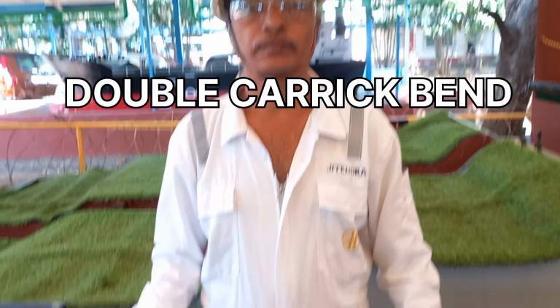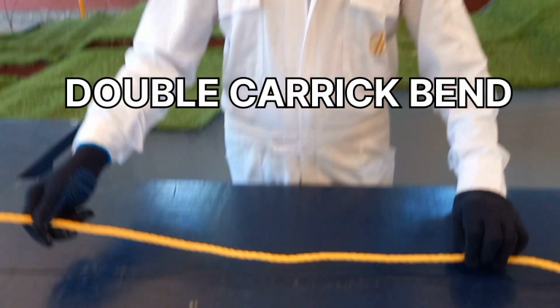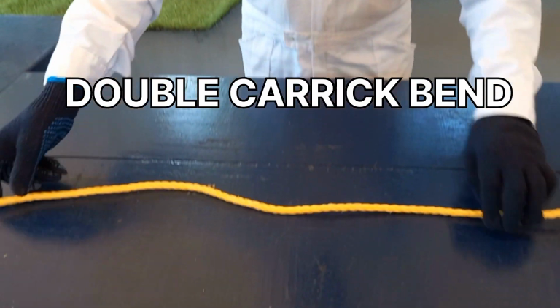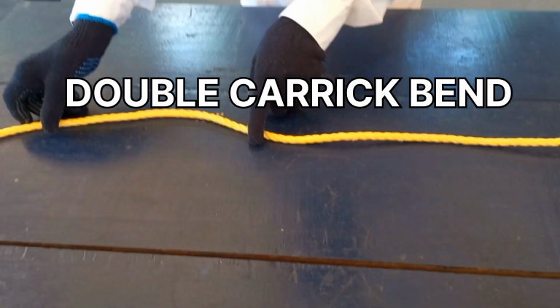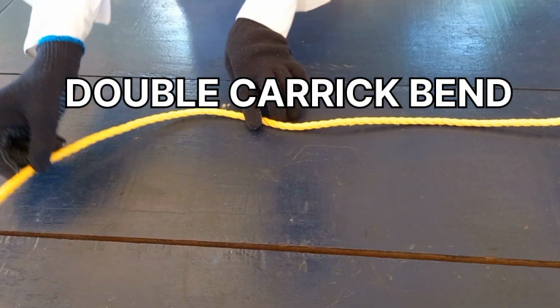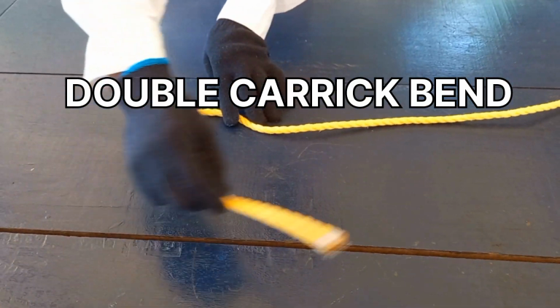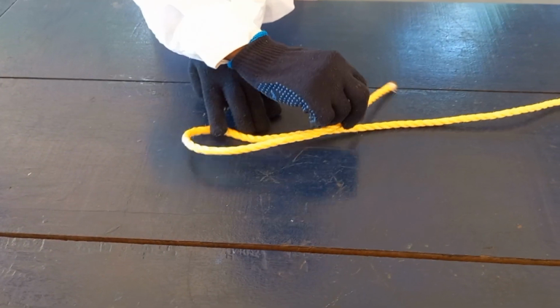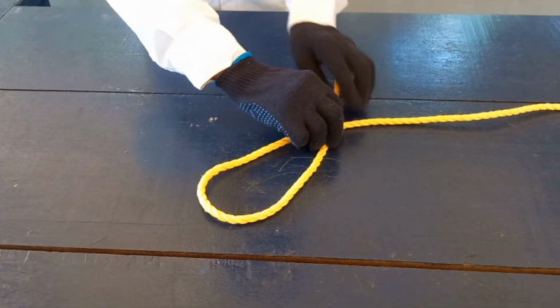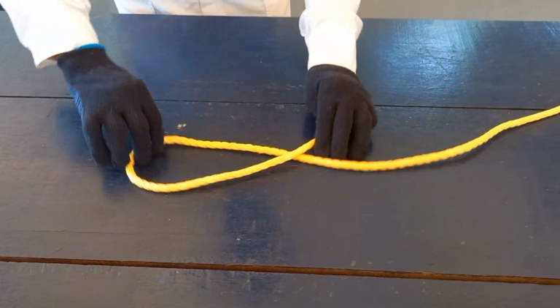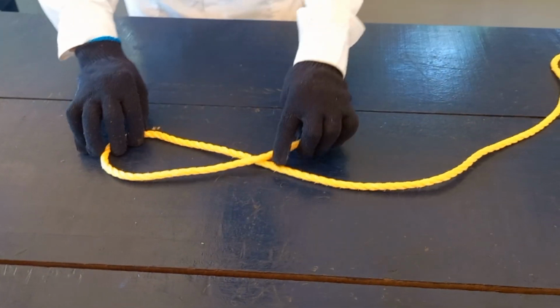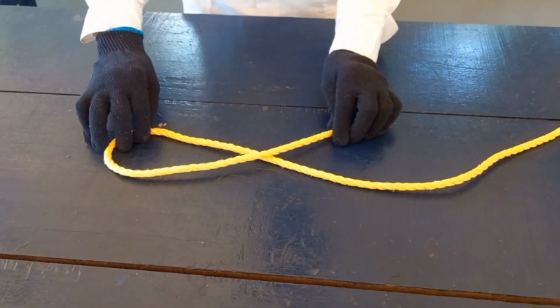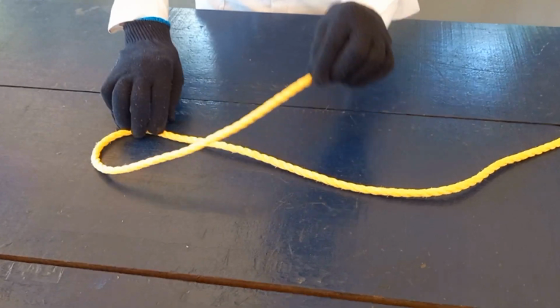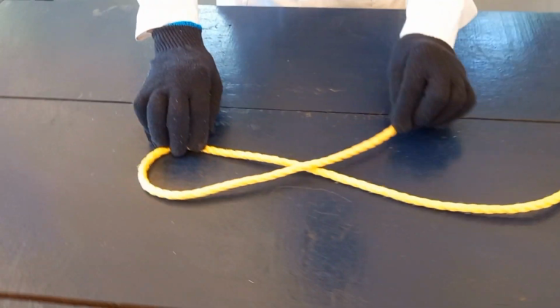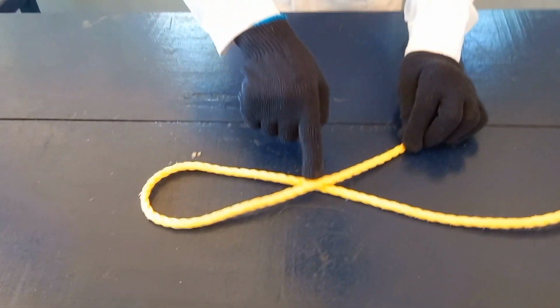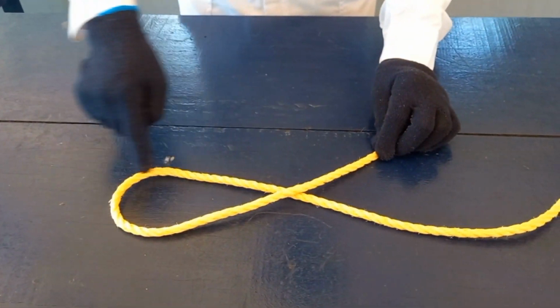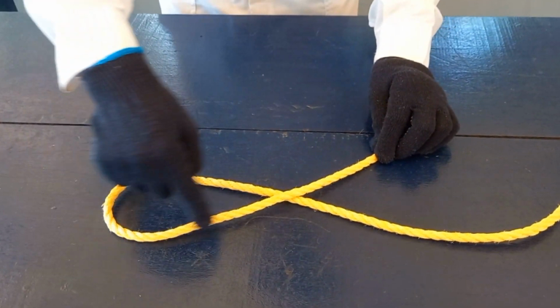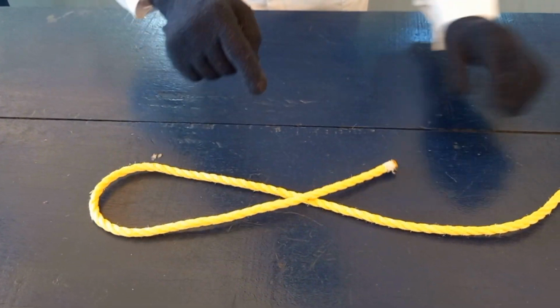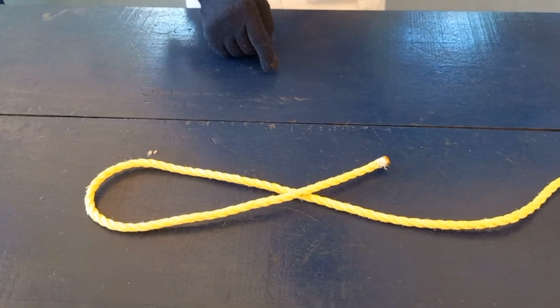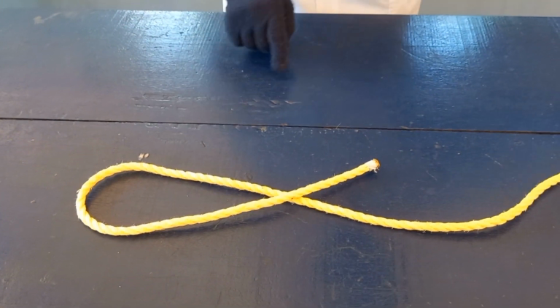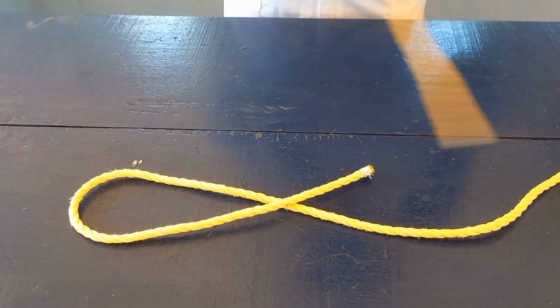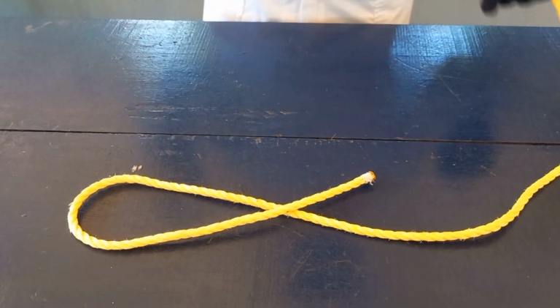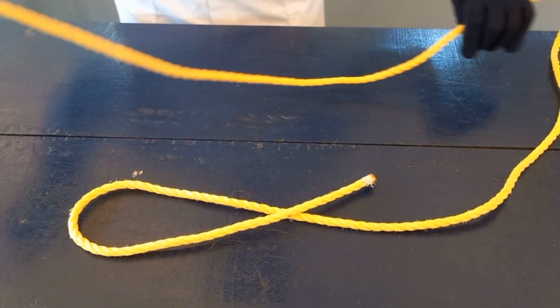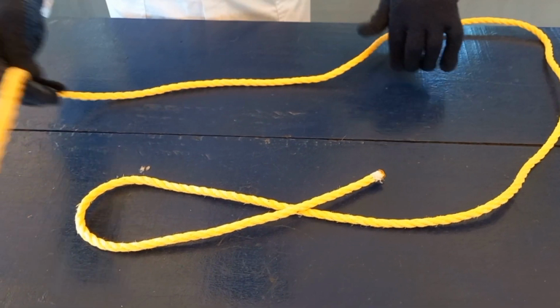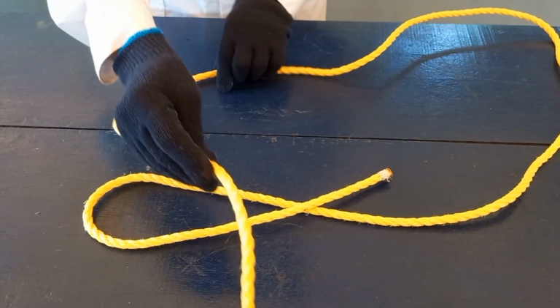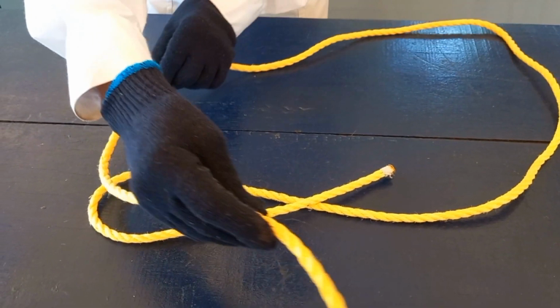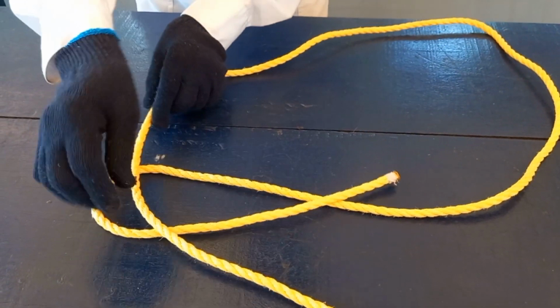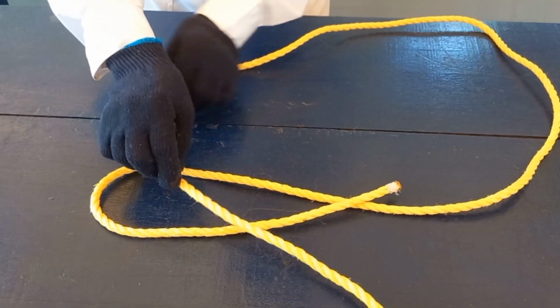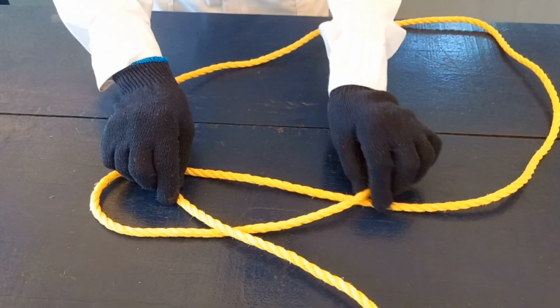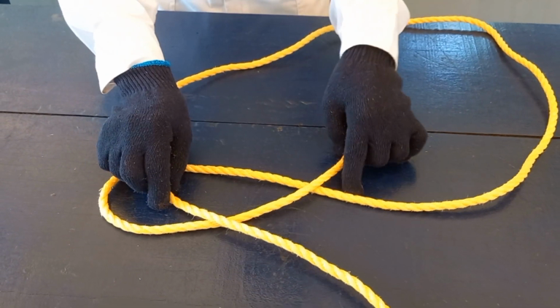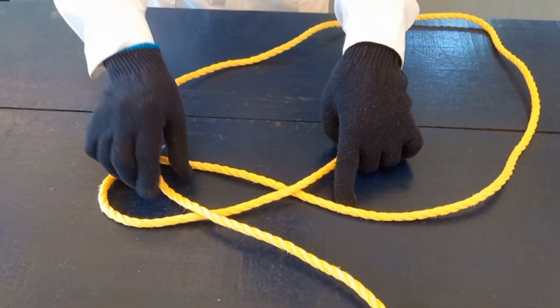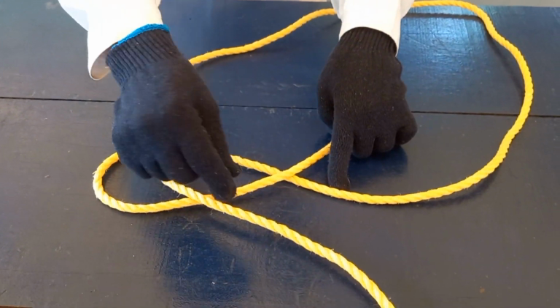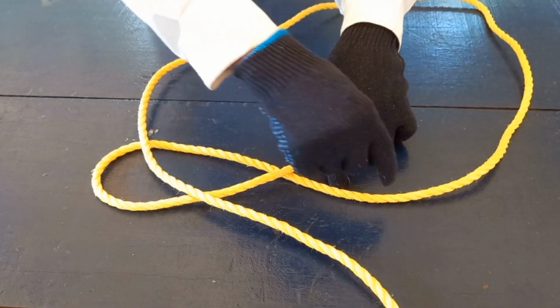Double carrick bend. Make an eye at the end of the rope by crossing the end of the rope or by overlapping. Bring the other end of the rope and place it on top of the eye.